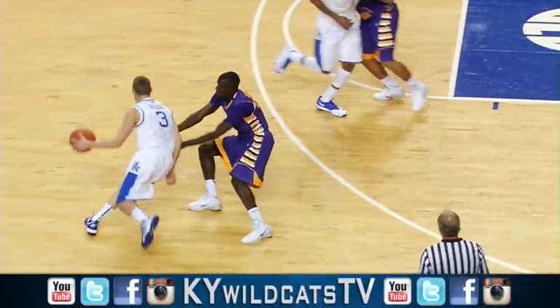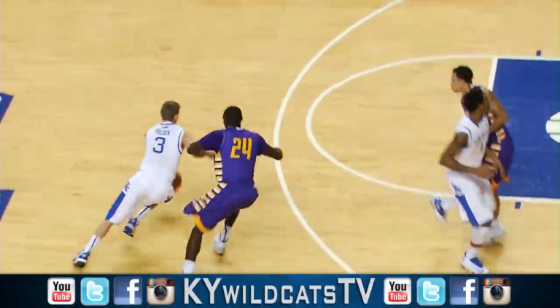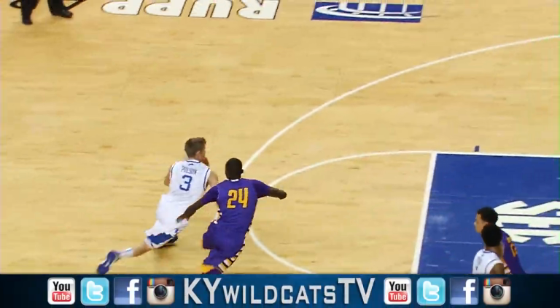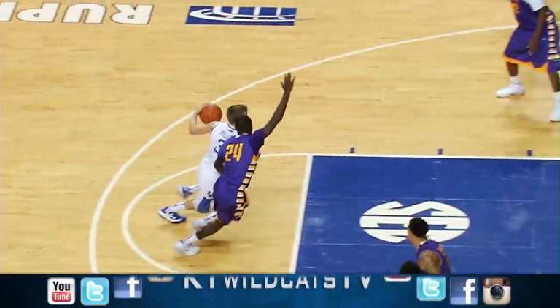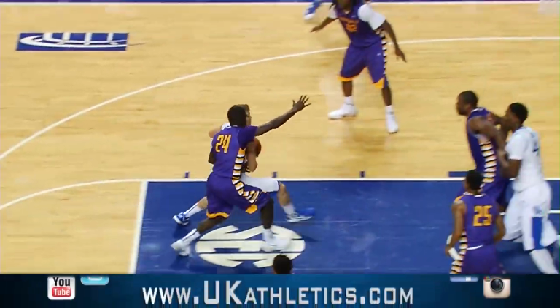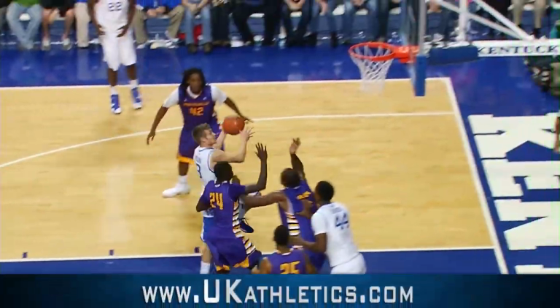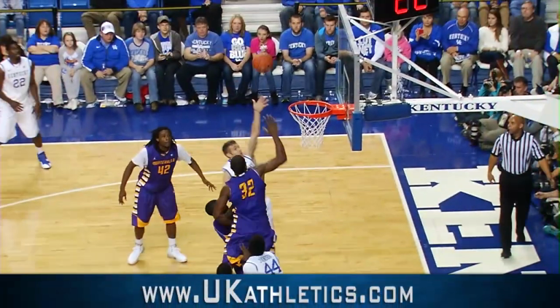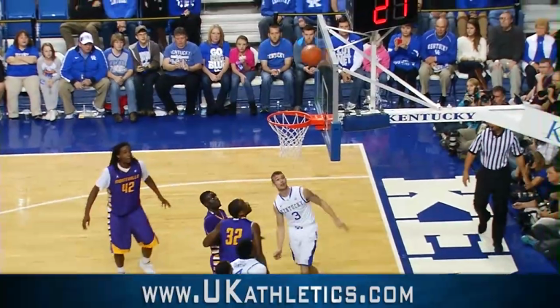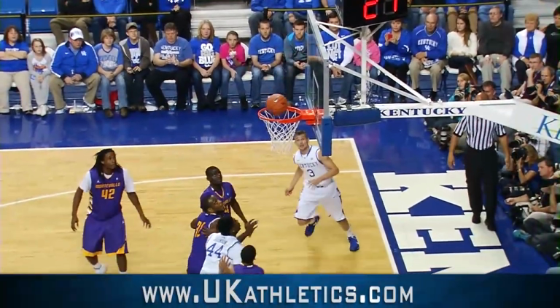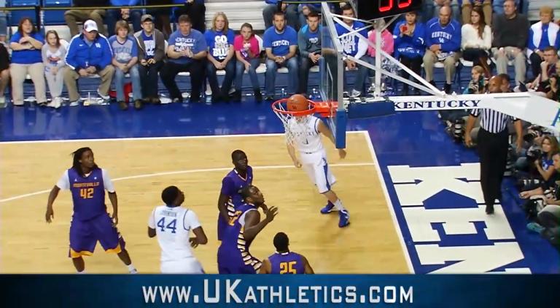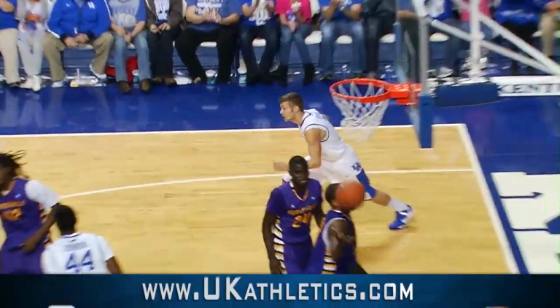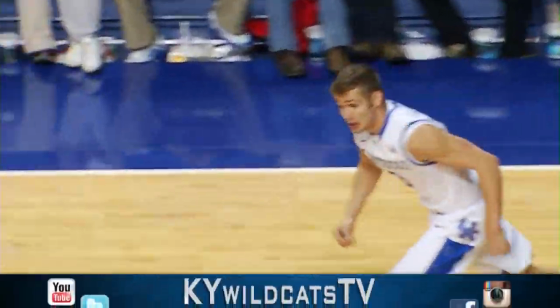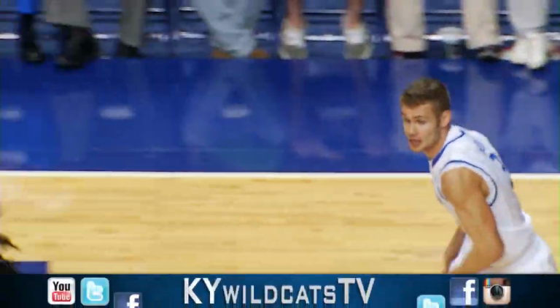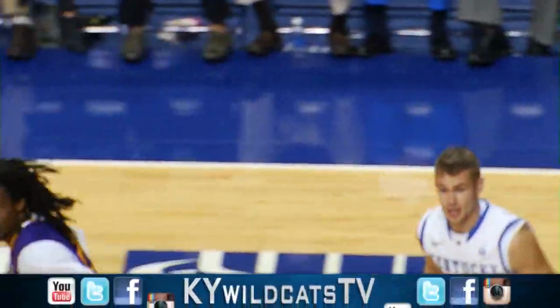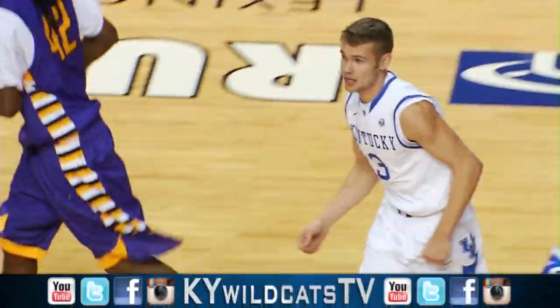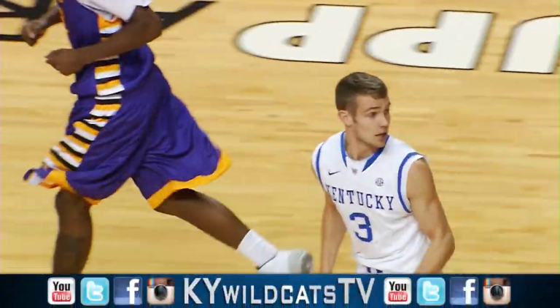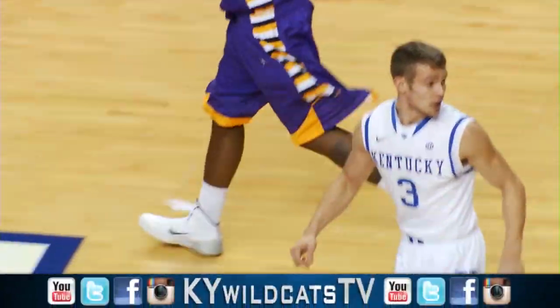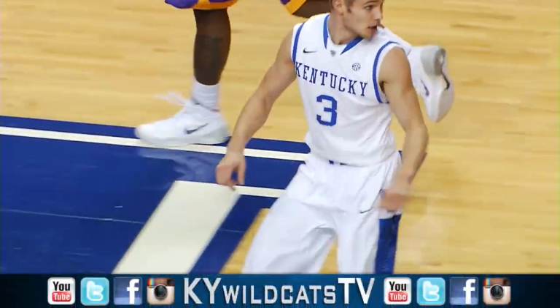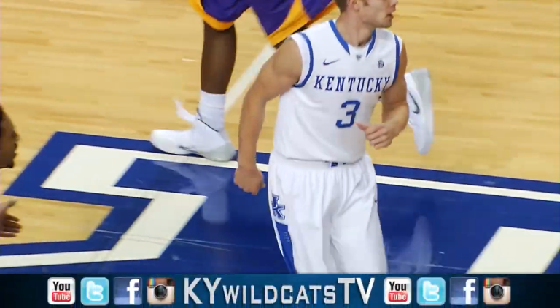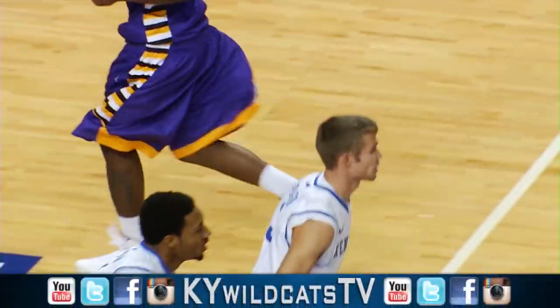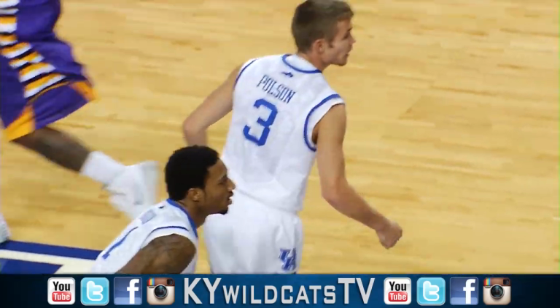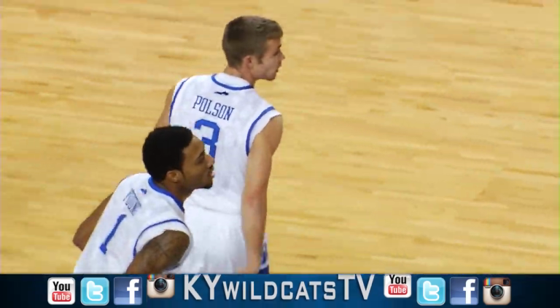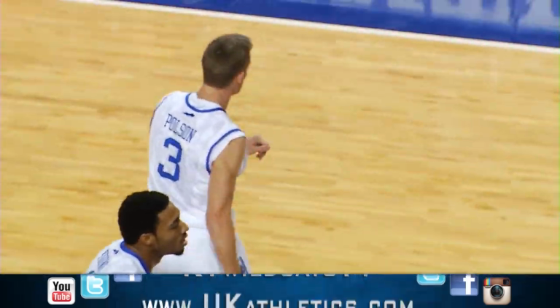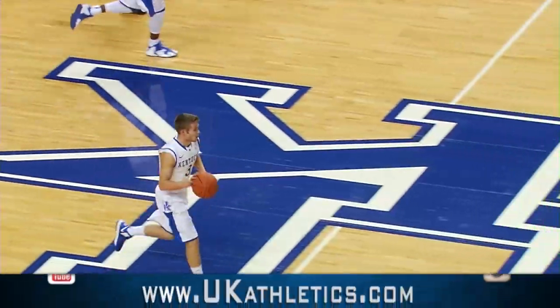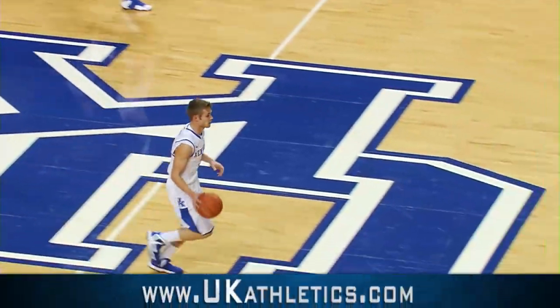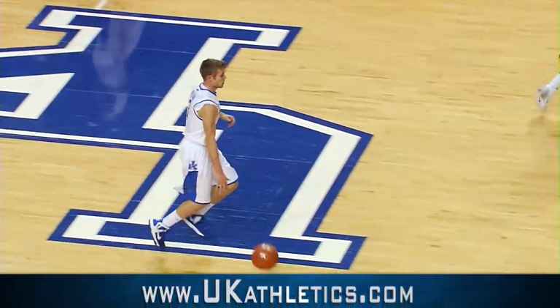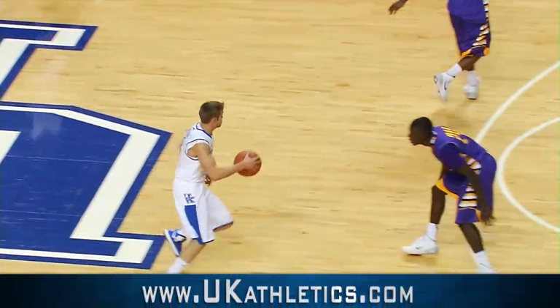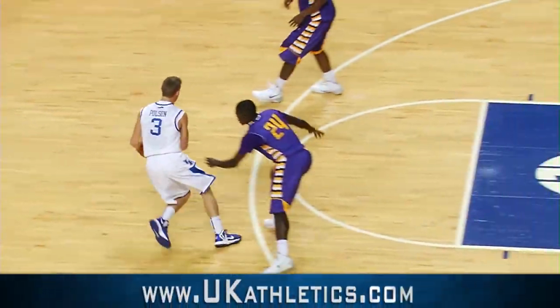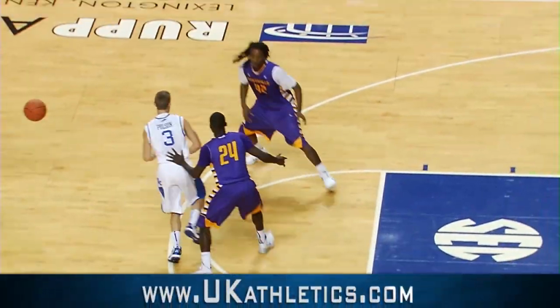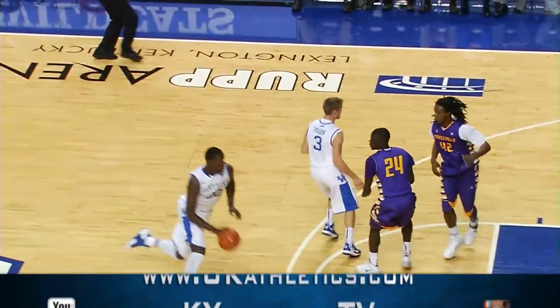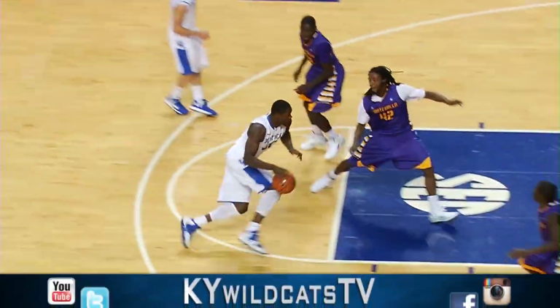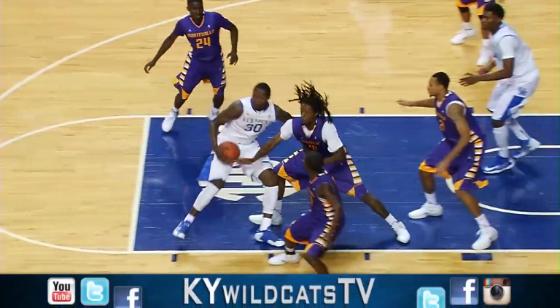To Poulsen. Poulsen curls into the lane, goes for the basket — left-hand scoop shot, goes in for Jared Poulsen. Strong drive in the Whitaker Bank shot to finish, and knocks it down for his second field goal to make it 16-11 Kentucky.